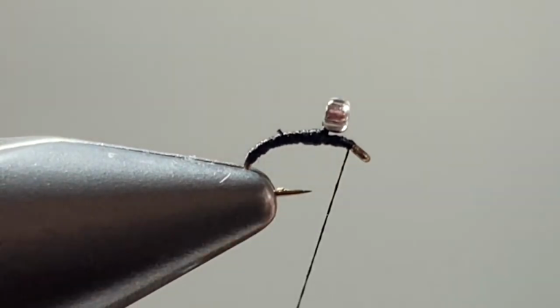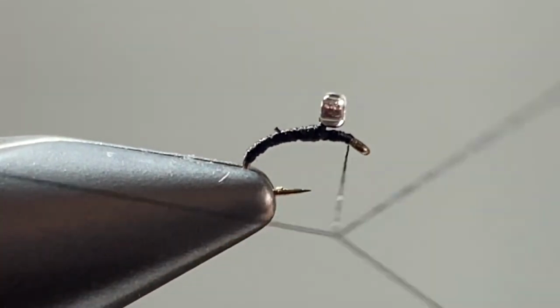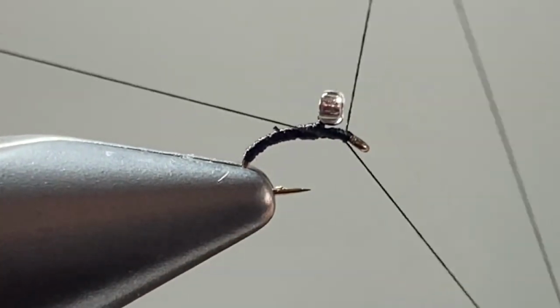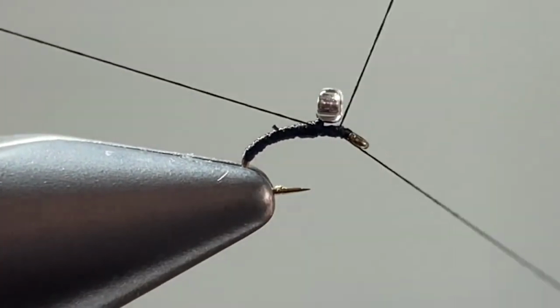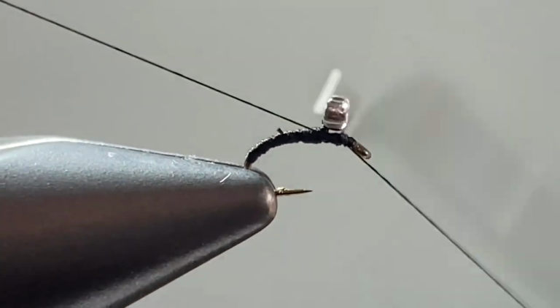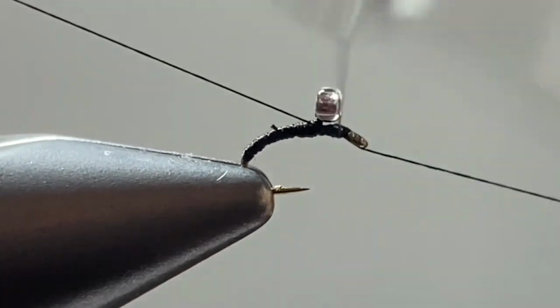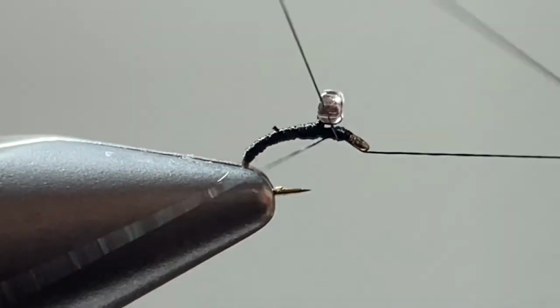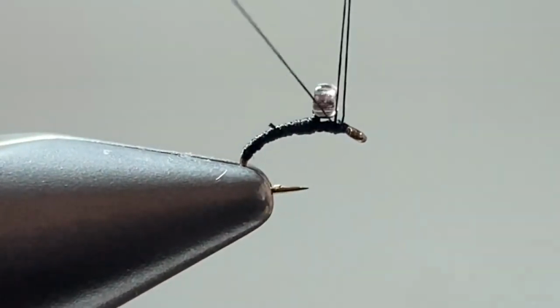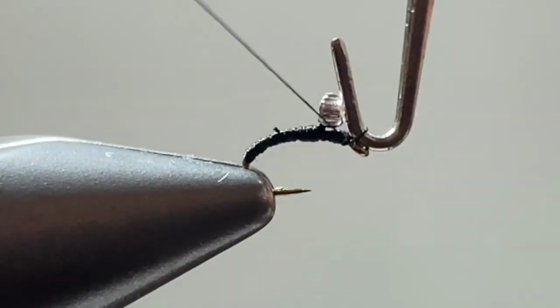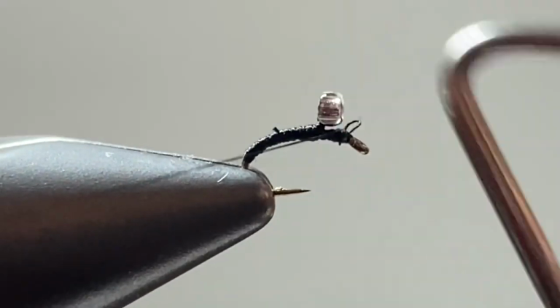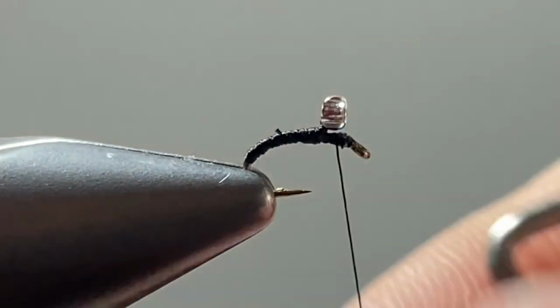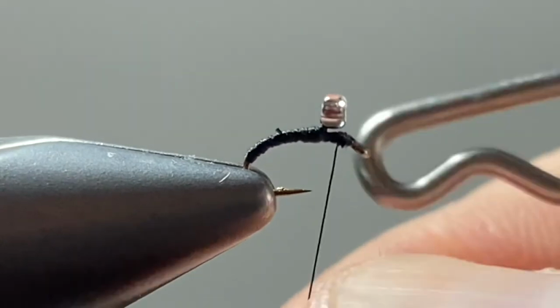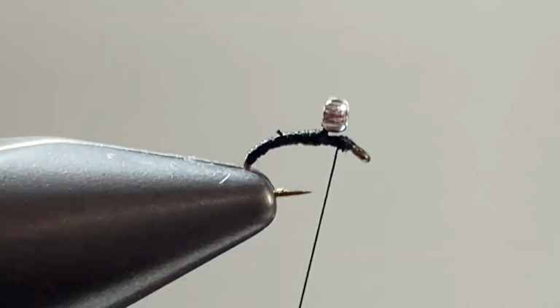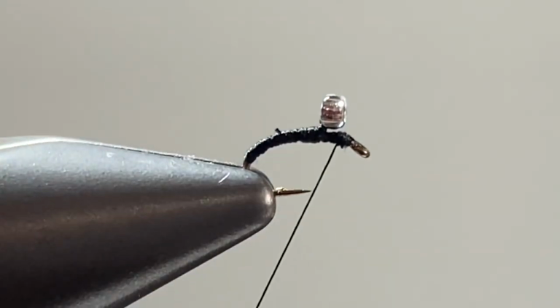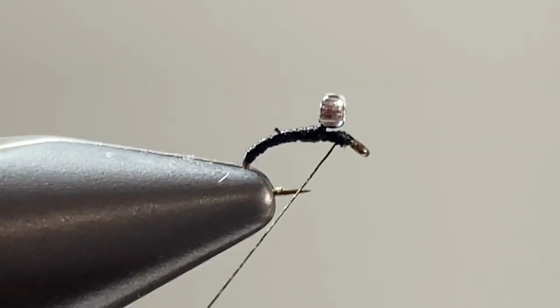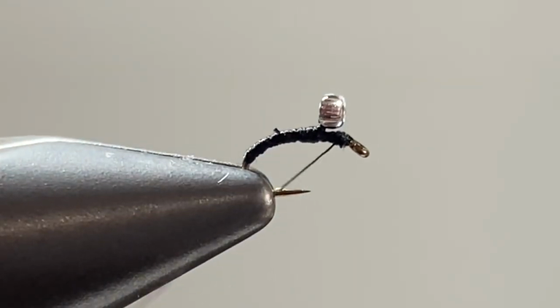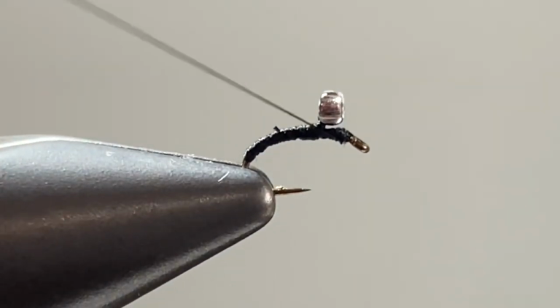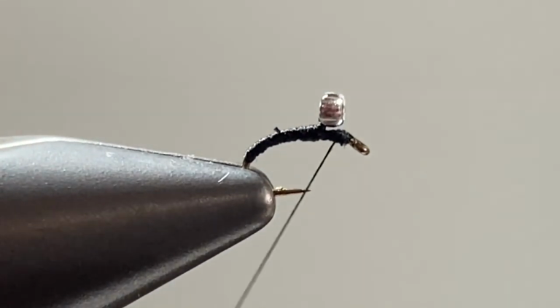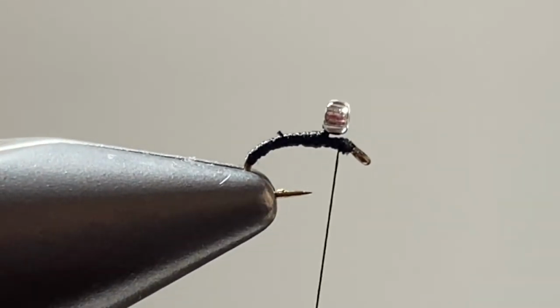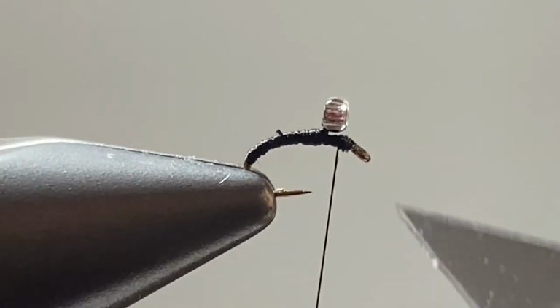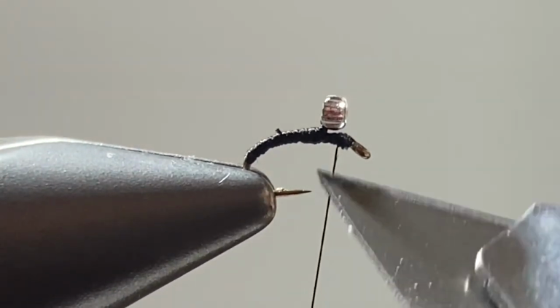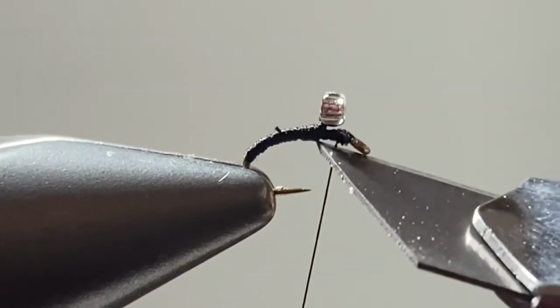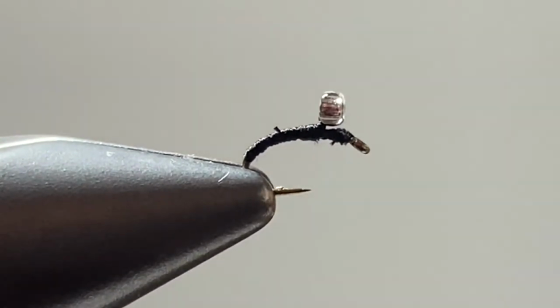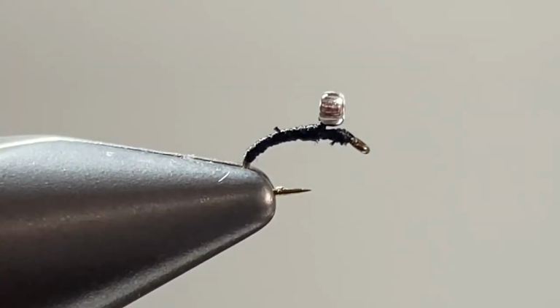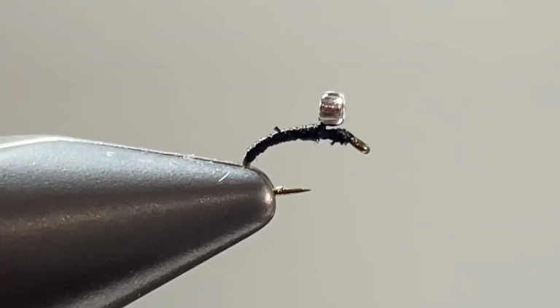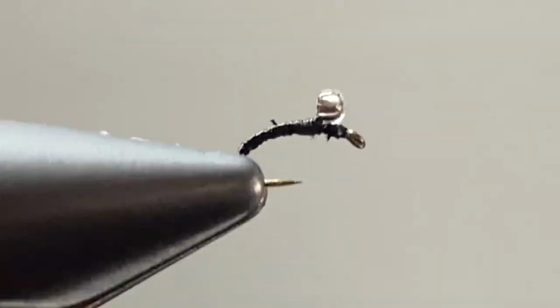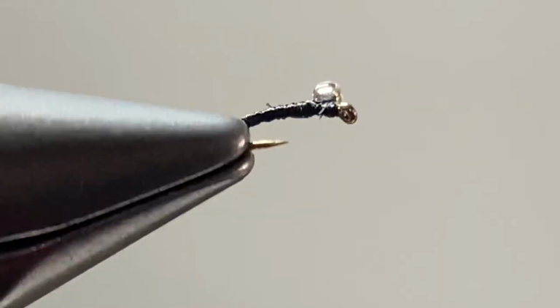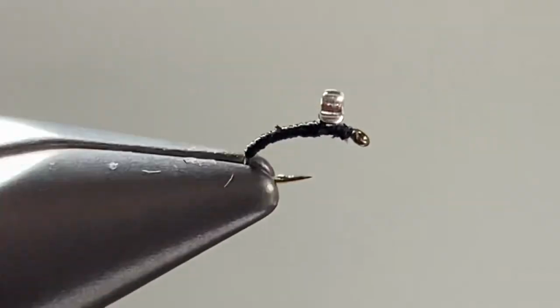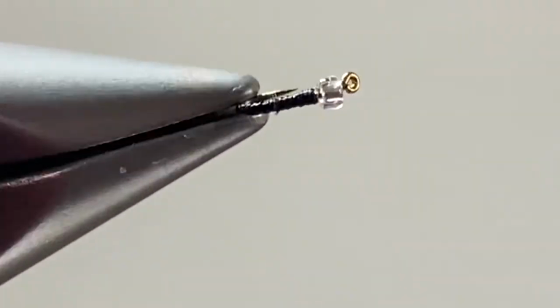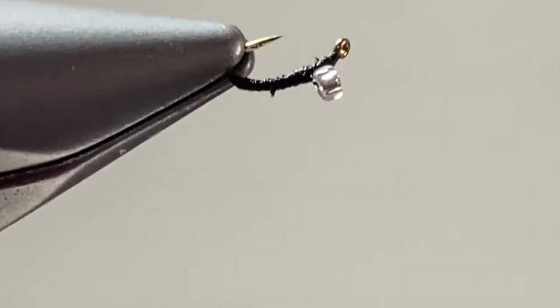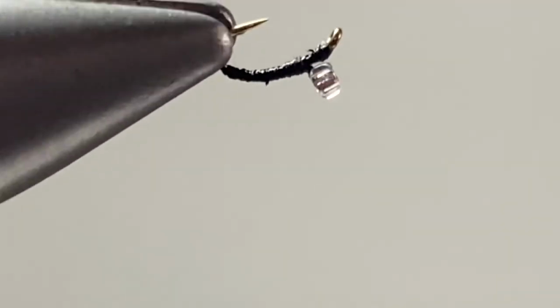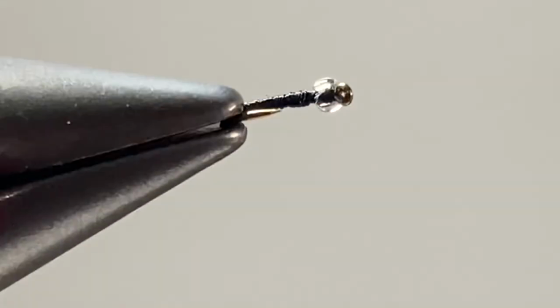Then perform a 4 or 5 turn whip finish and cut your tying thread off close. And that is the Bubbleback Midge.